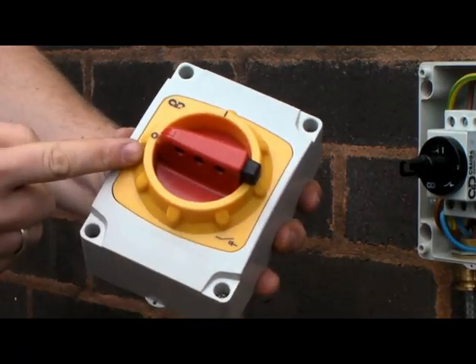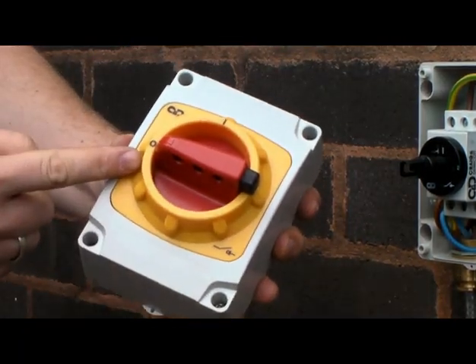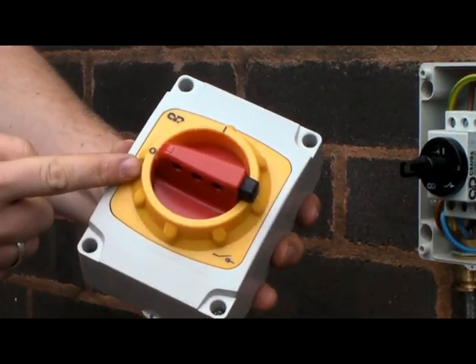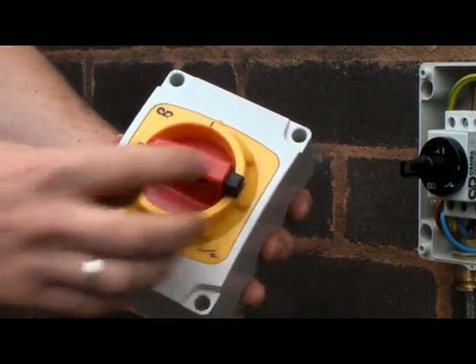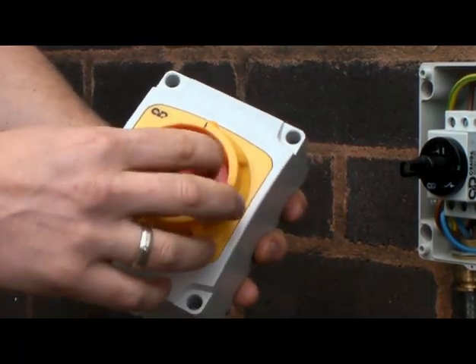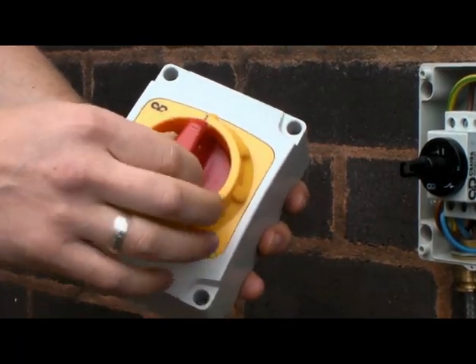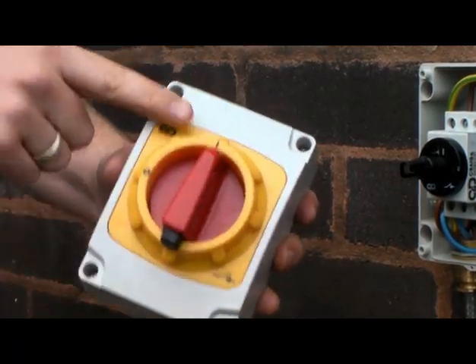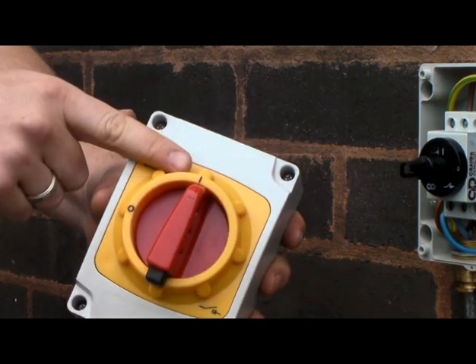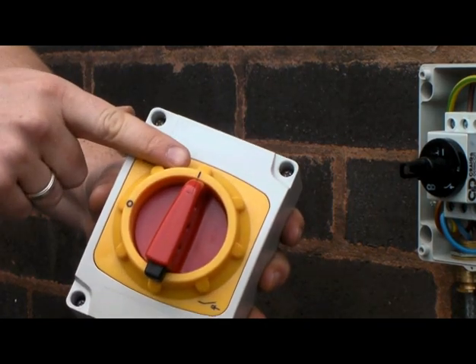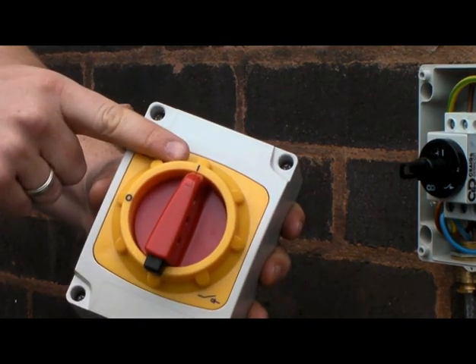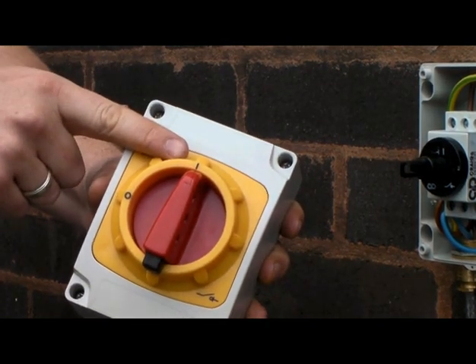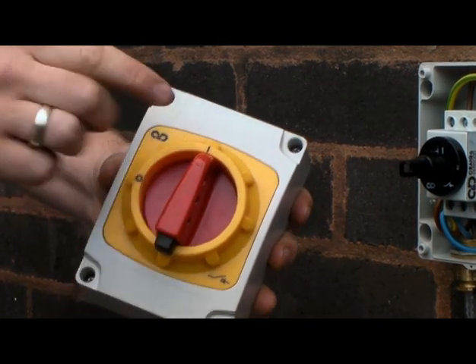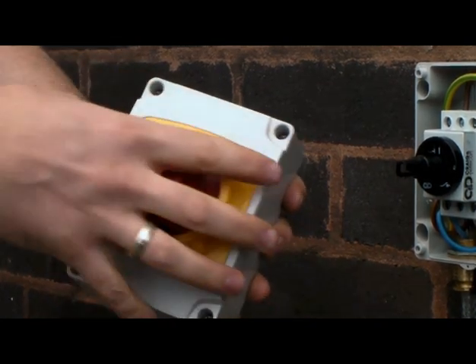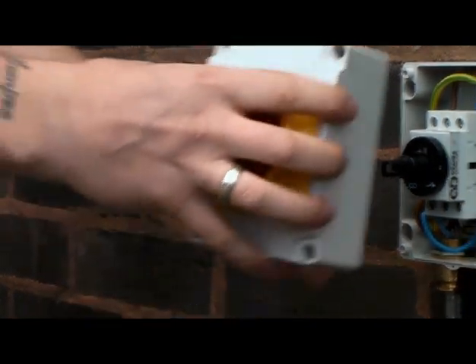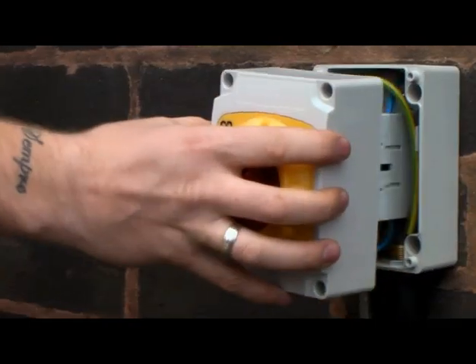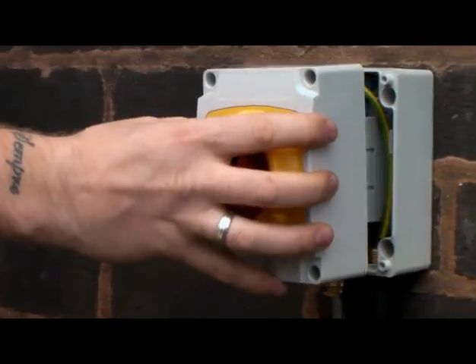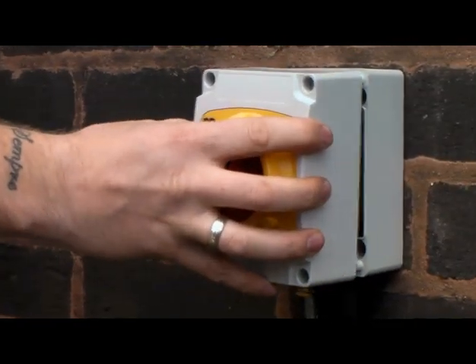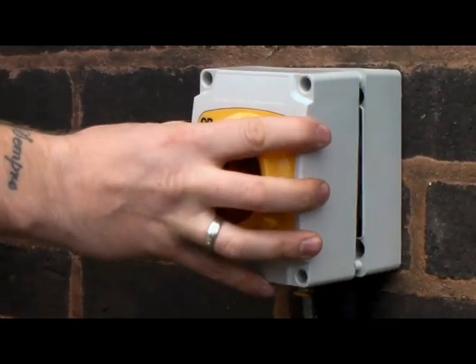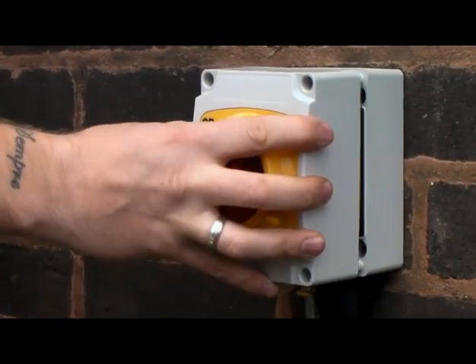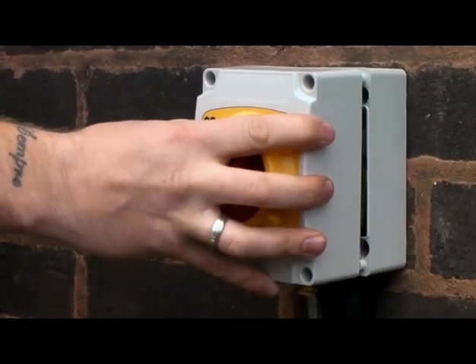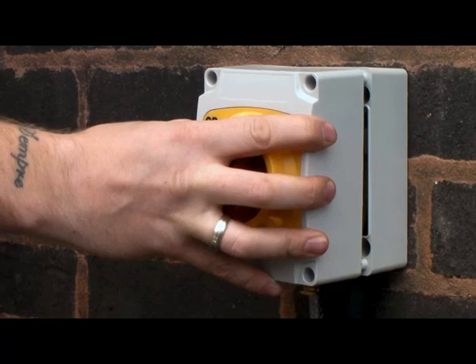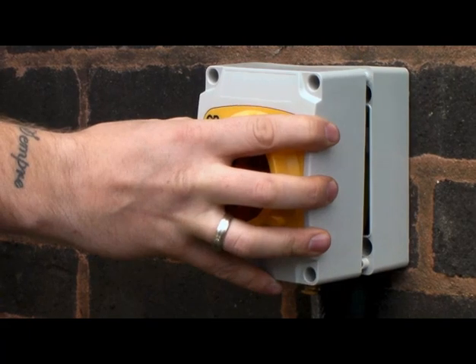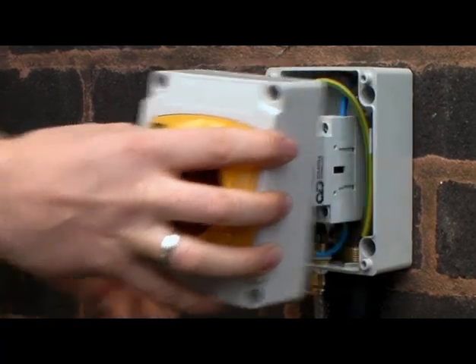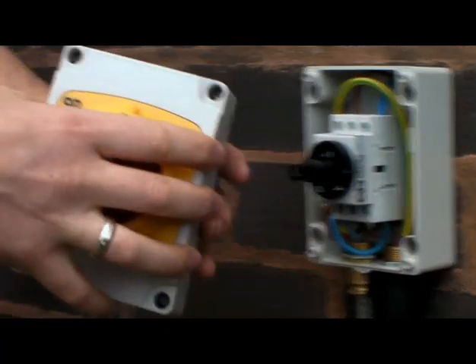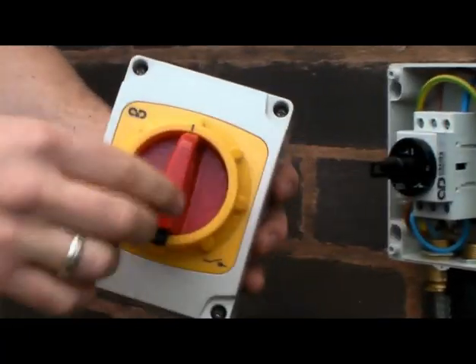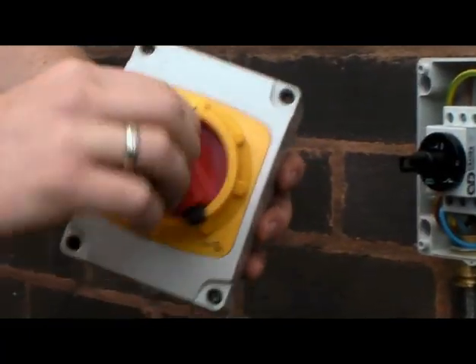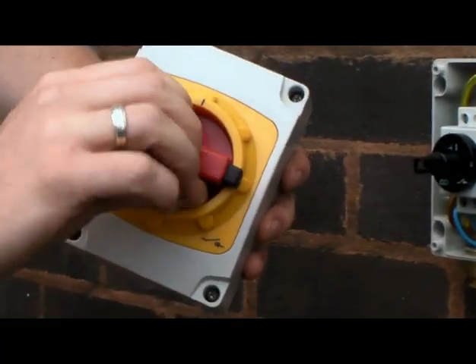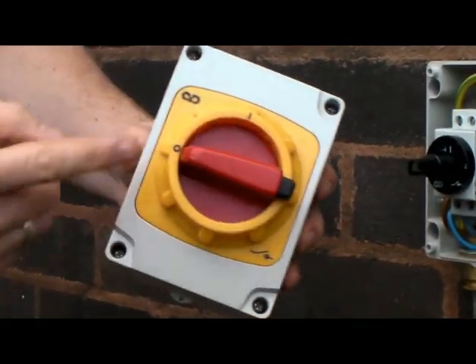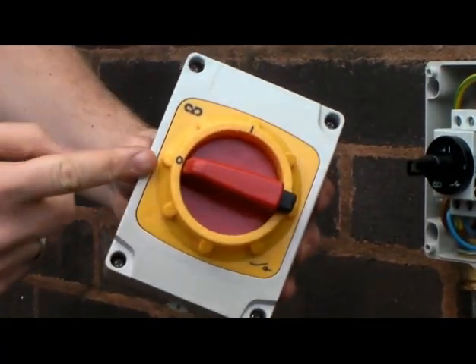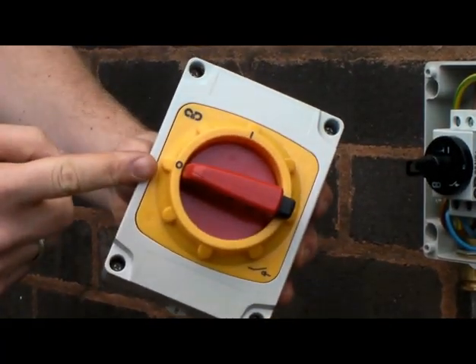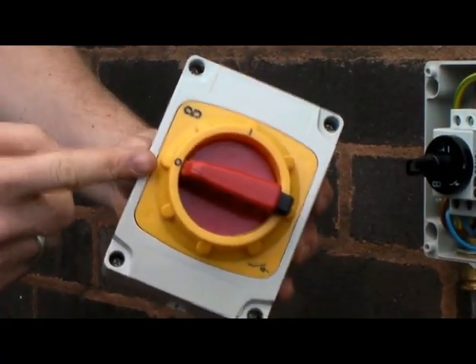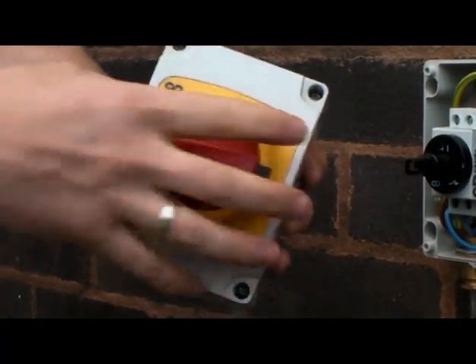Ensure the handle is in the off position. If the handle is found to be in the on position it will be impossible to fit the lid to the switch. With the handle in the off position the lid engages correctly.